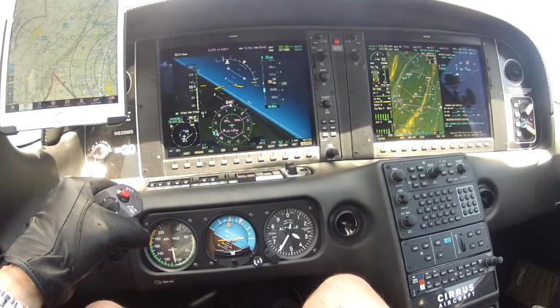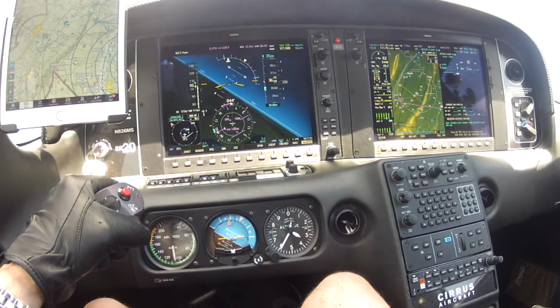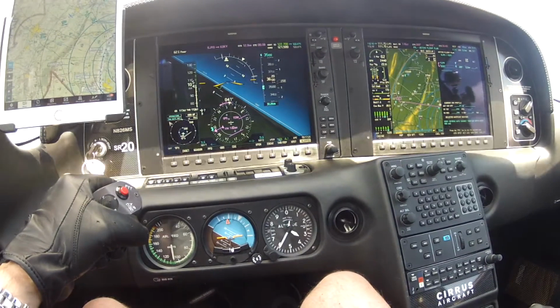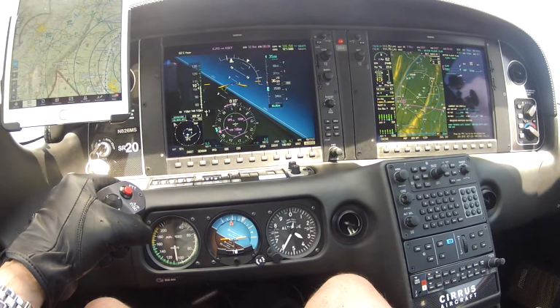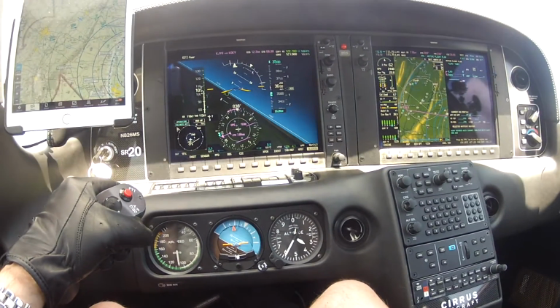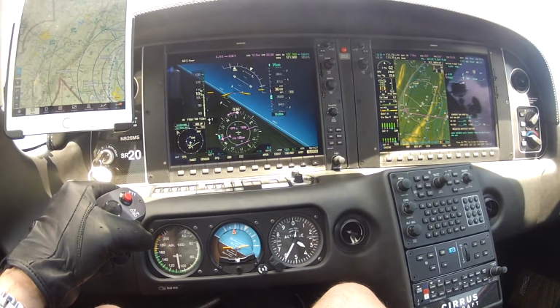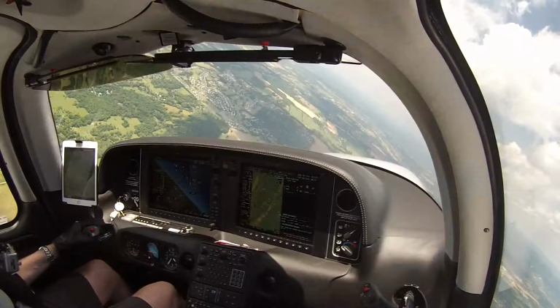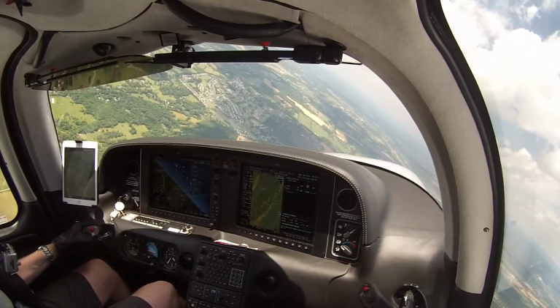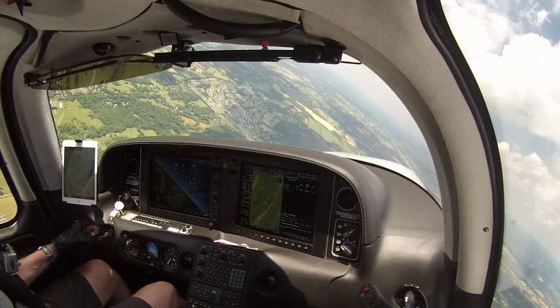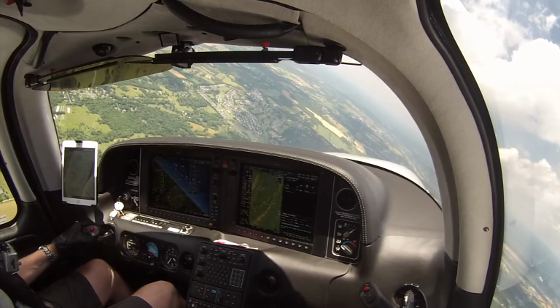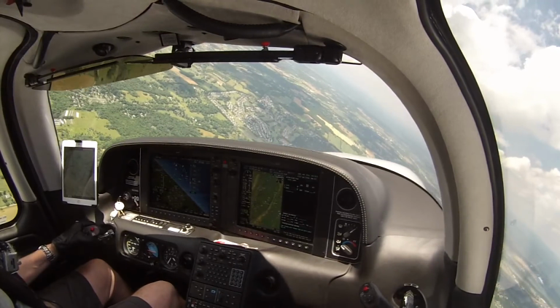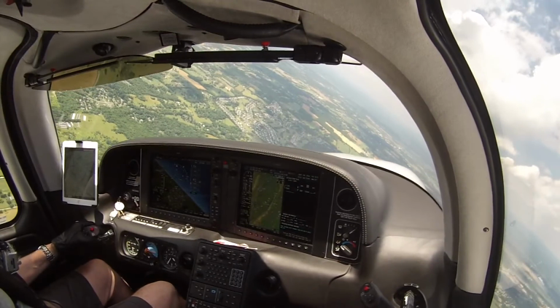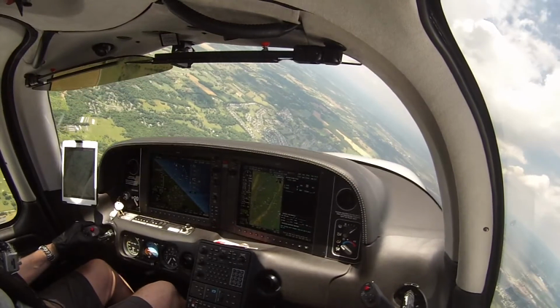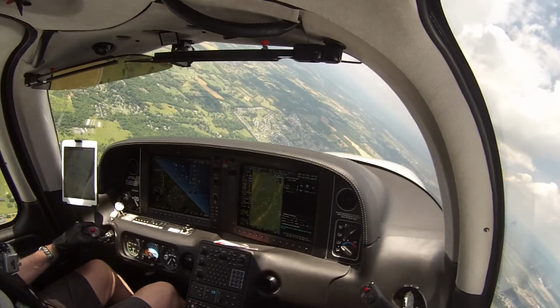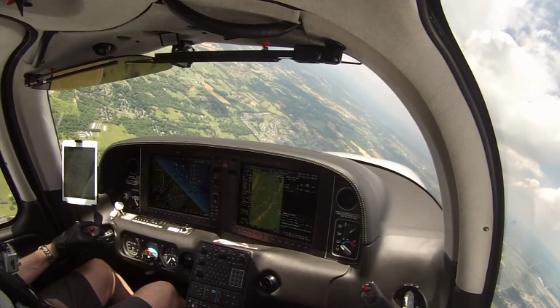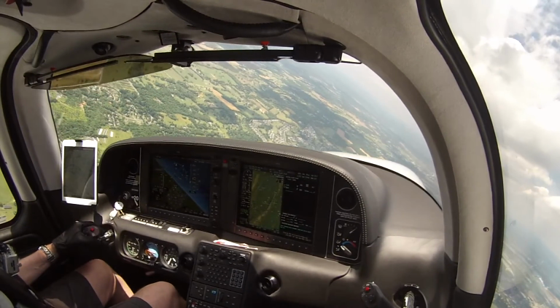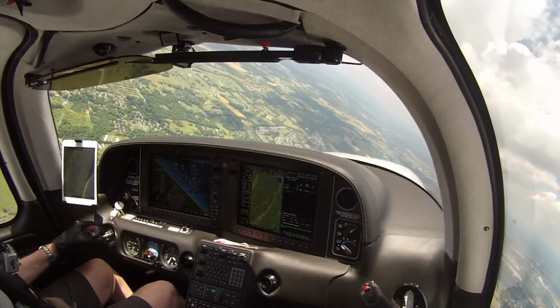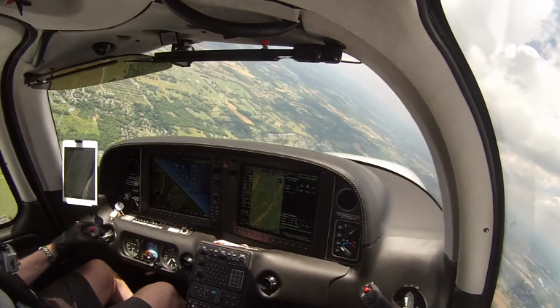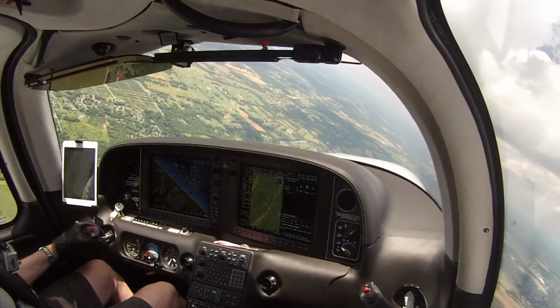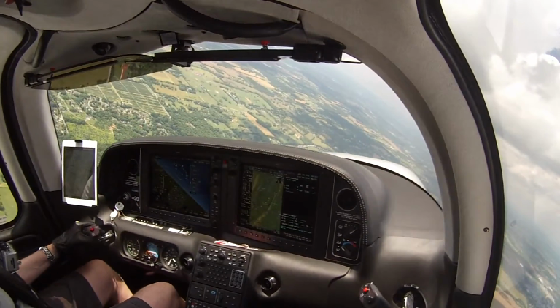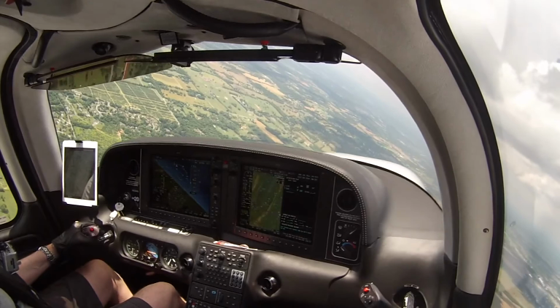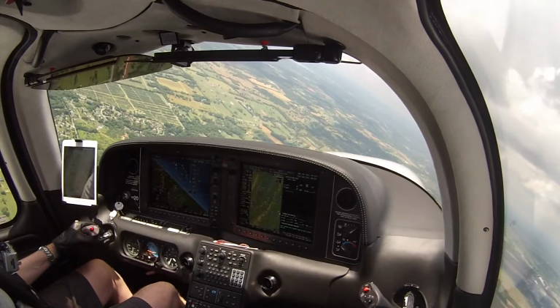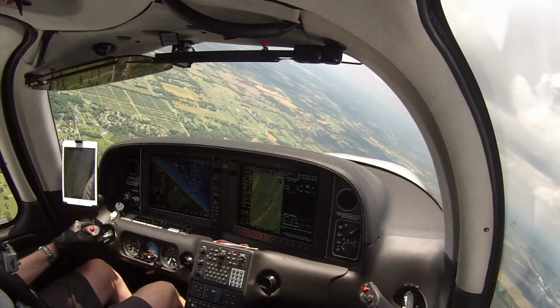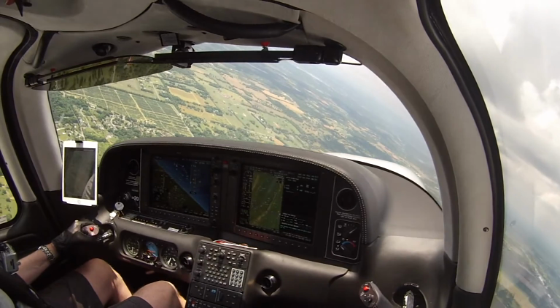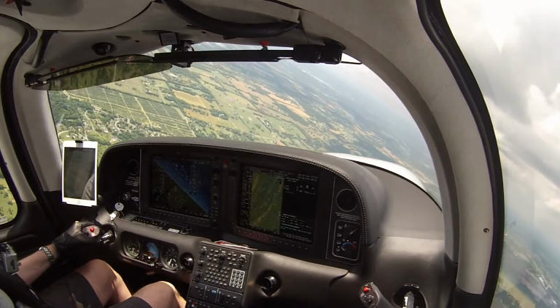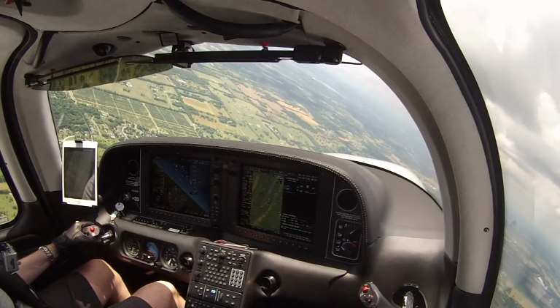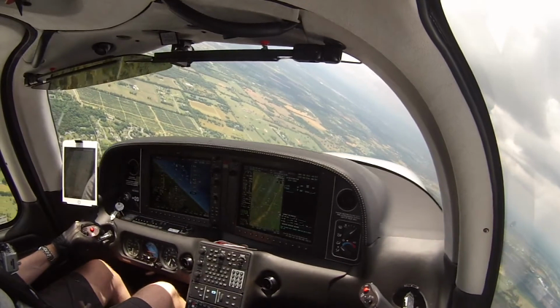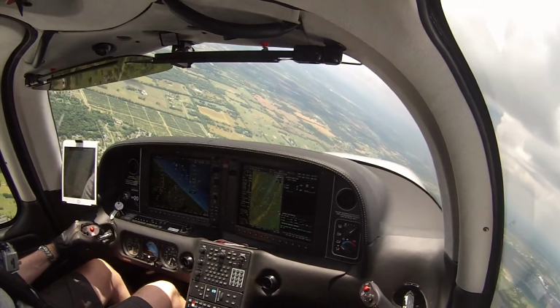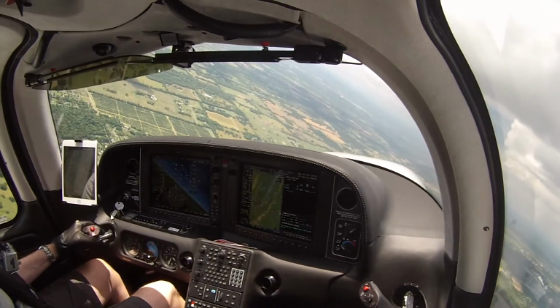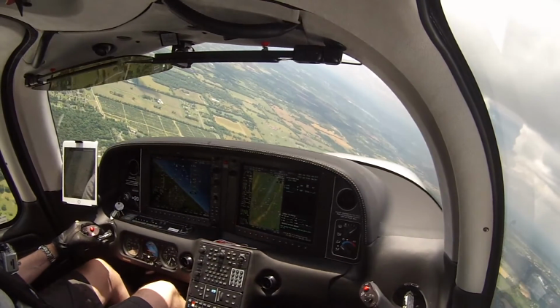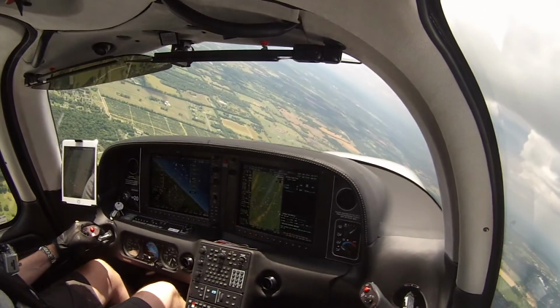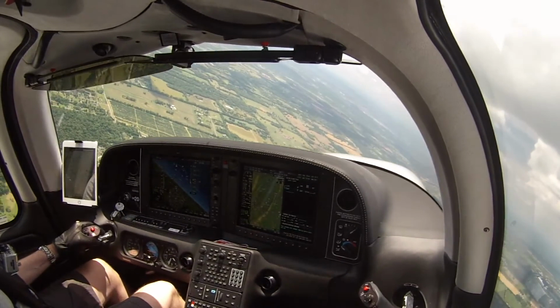Winchester traffic, Skylane 152, Micah Coast, 5 miles southwest, inbound to land. We'll overfly midfield, enter left downwind for 14, Winchester.